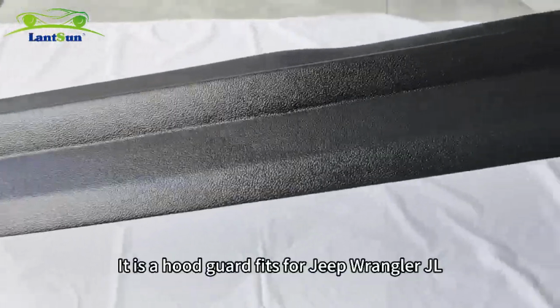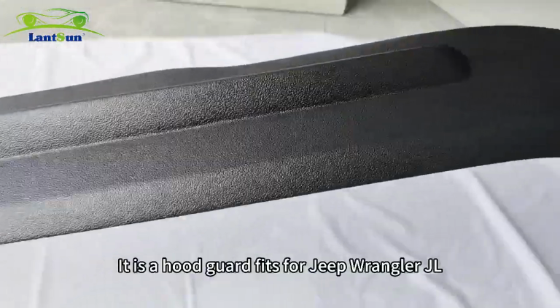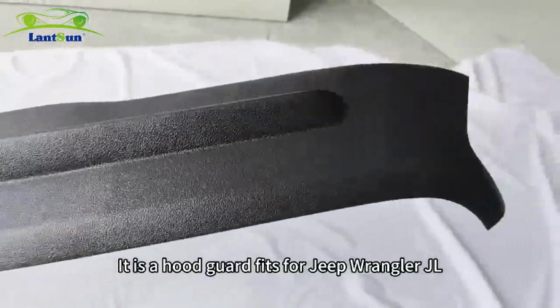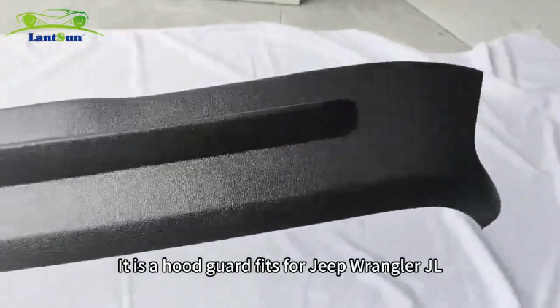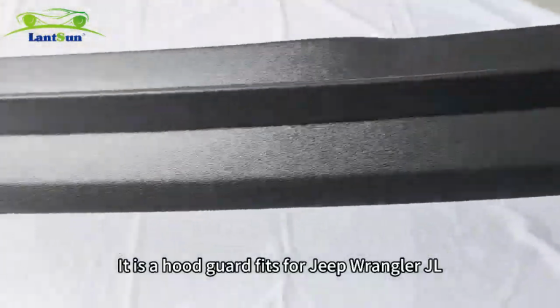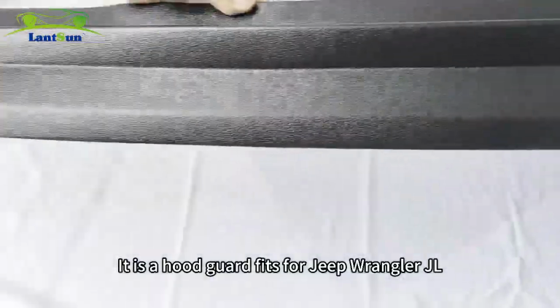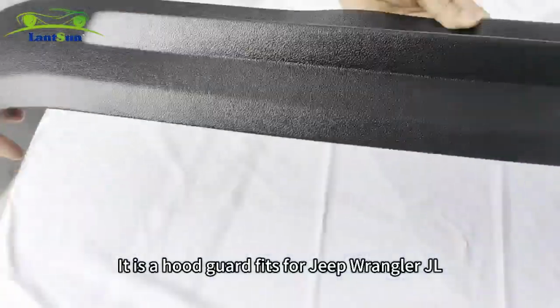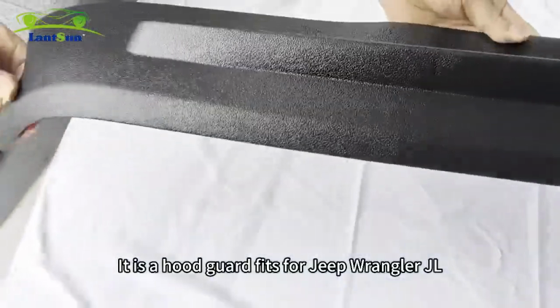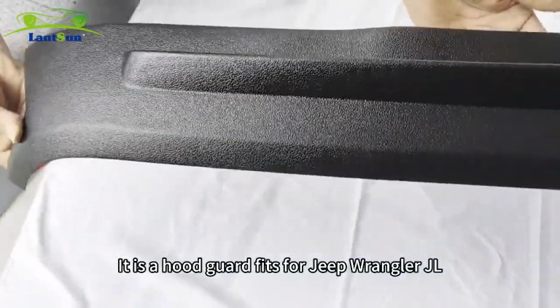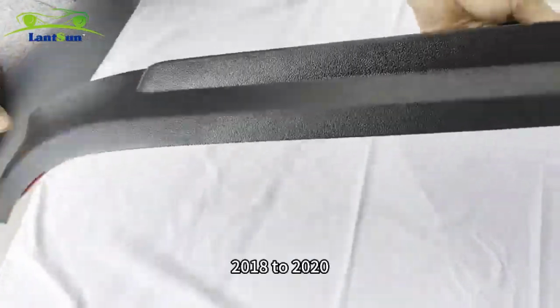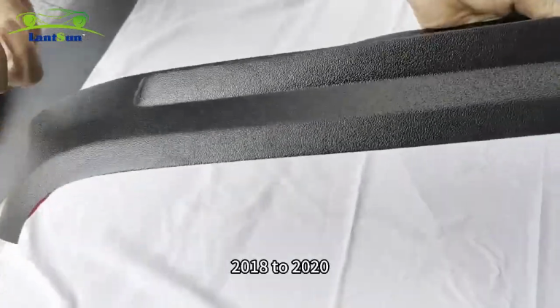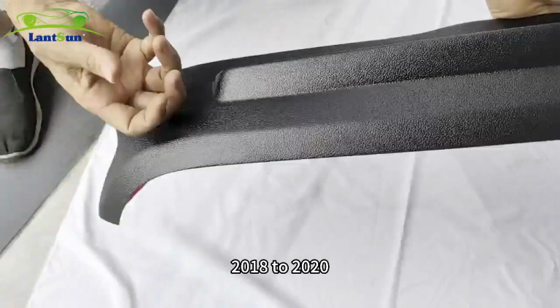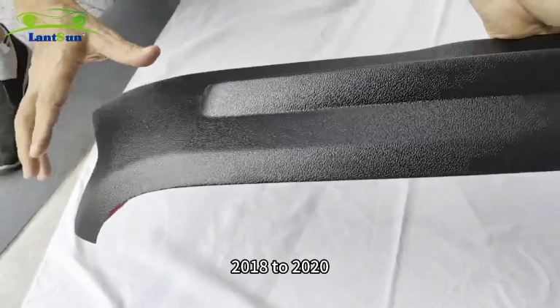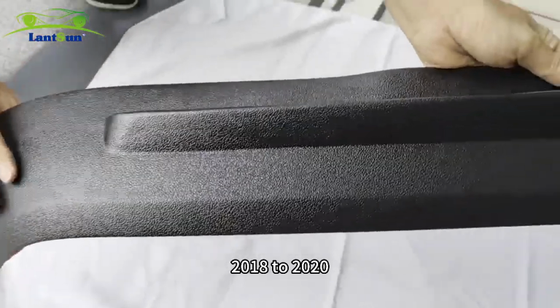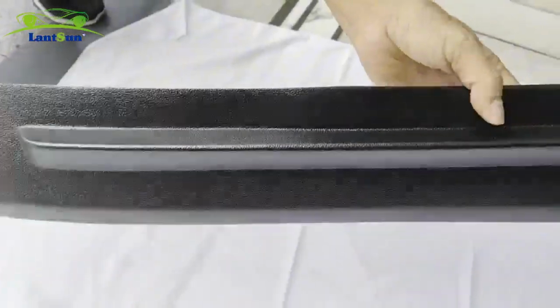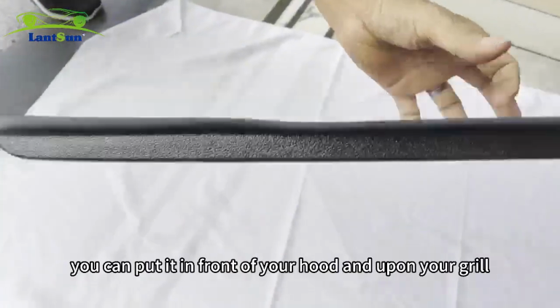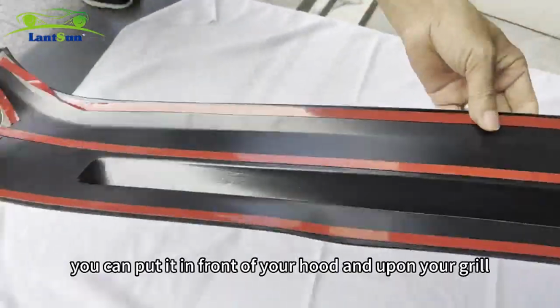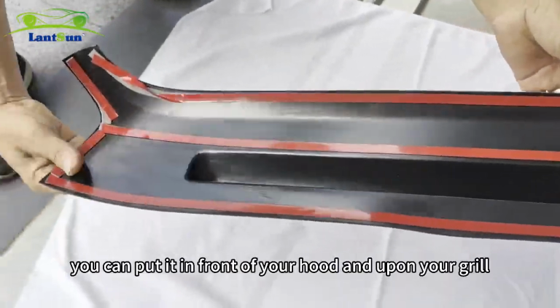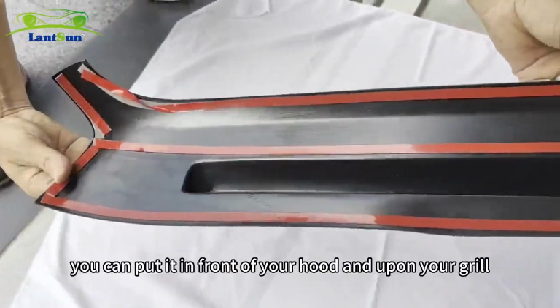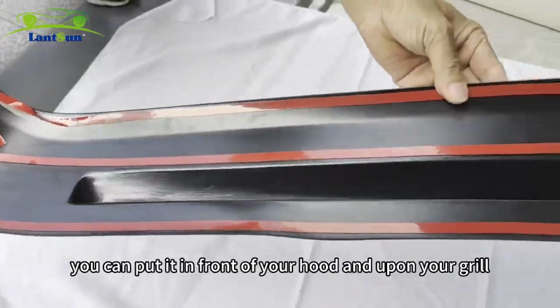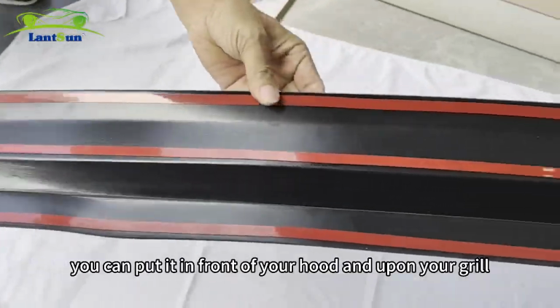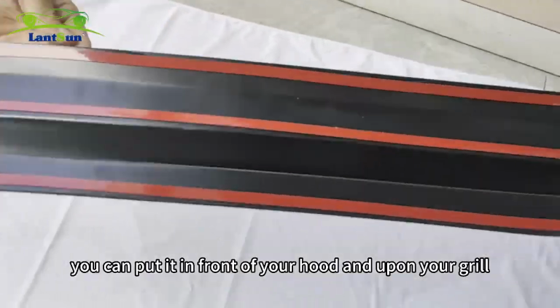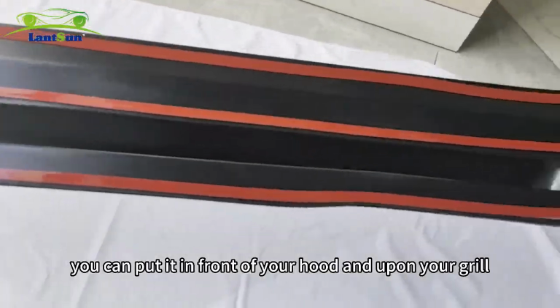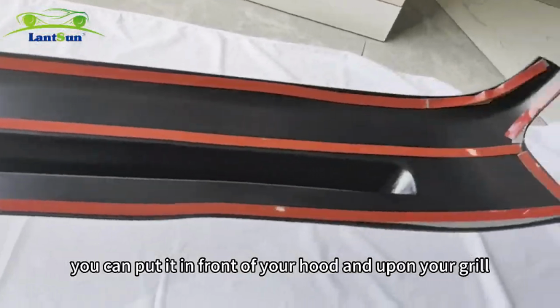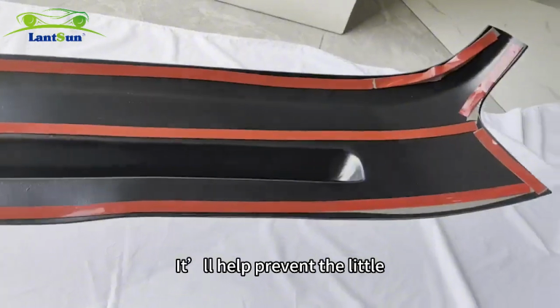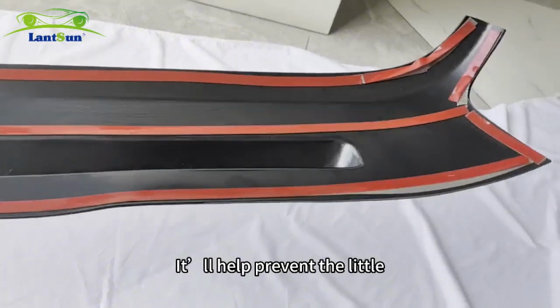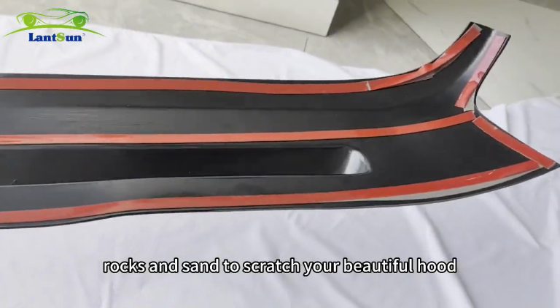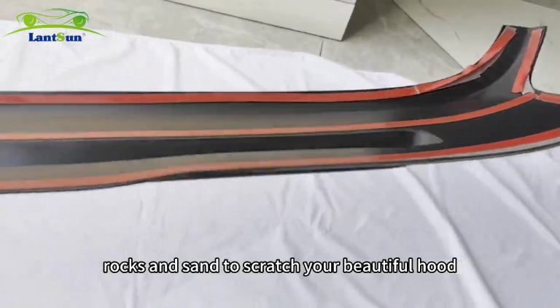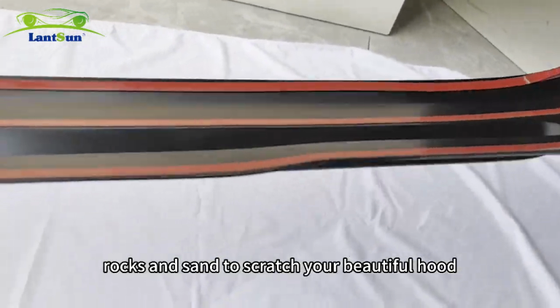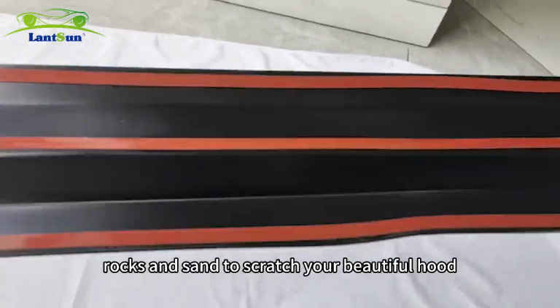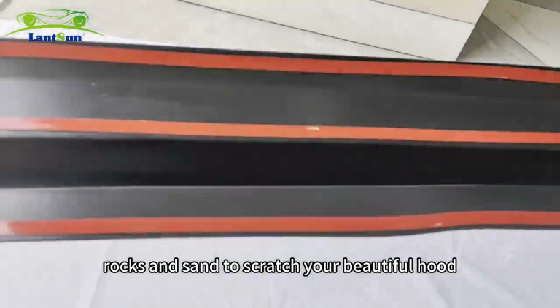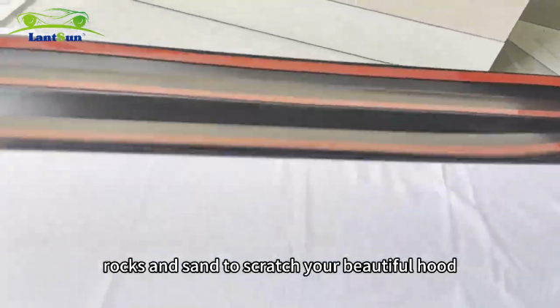This is the Hood Guard for the Jeep Wrangler JL 2018-2020. You can put it in front of your hood and upon the grill to prevent little rocks and sand from scratching your beautiful hood.